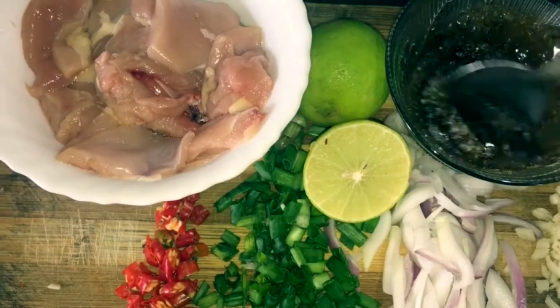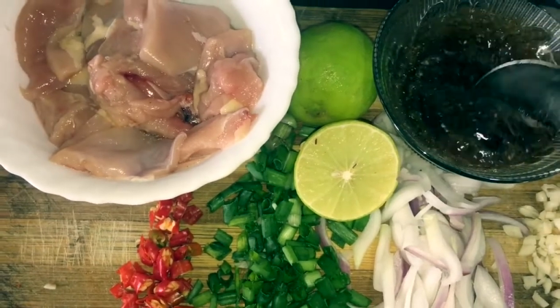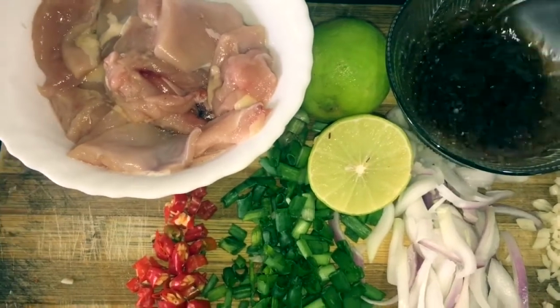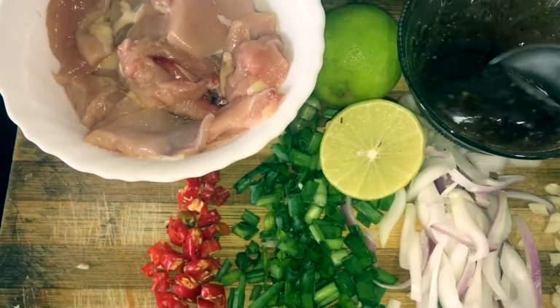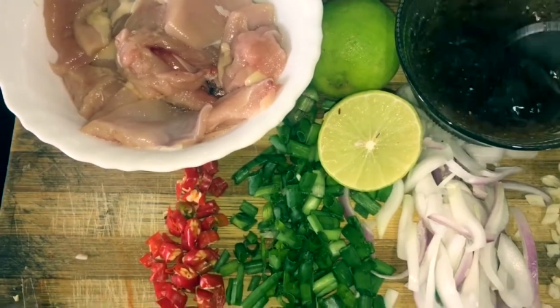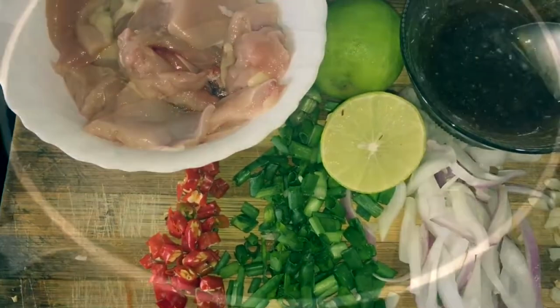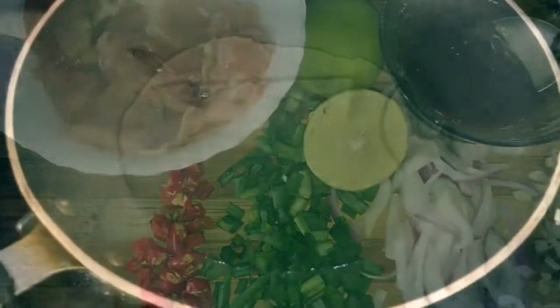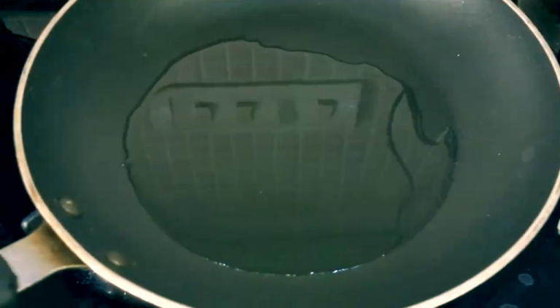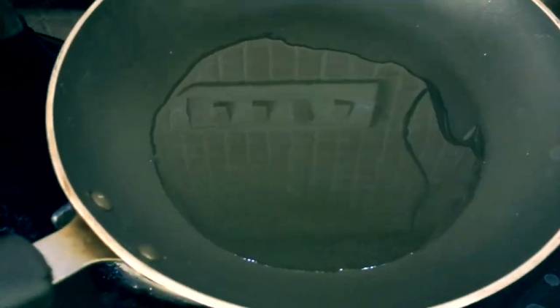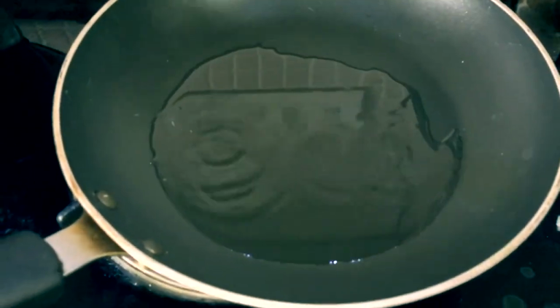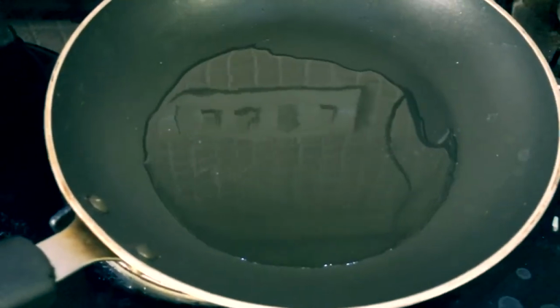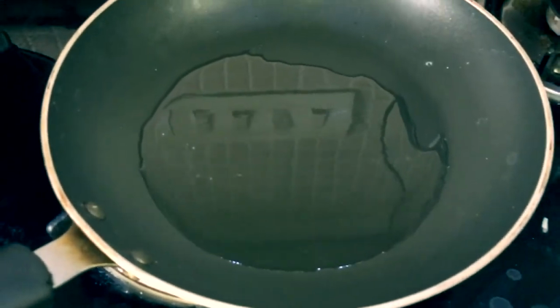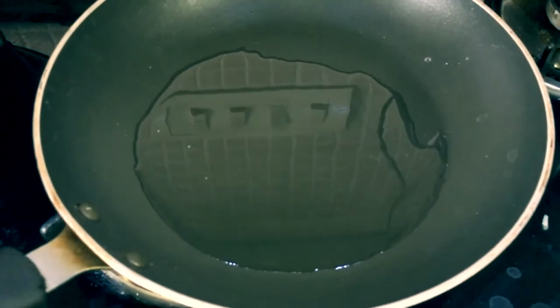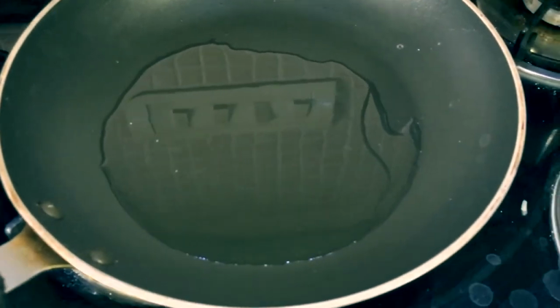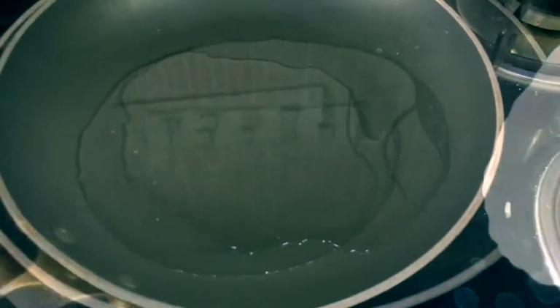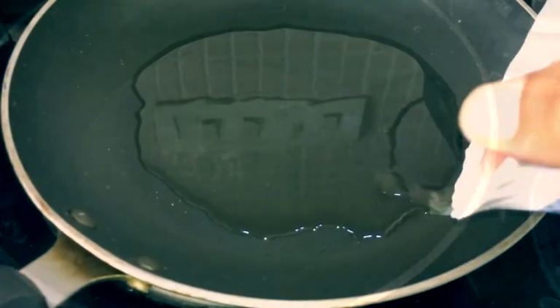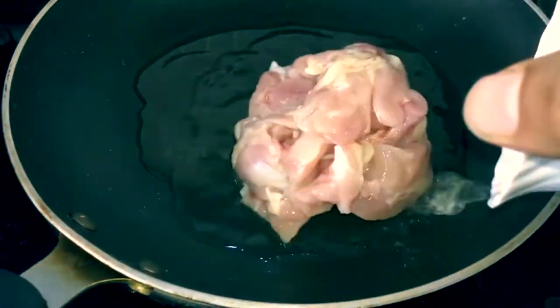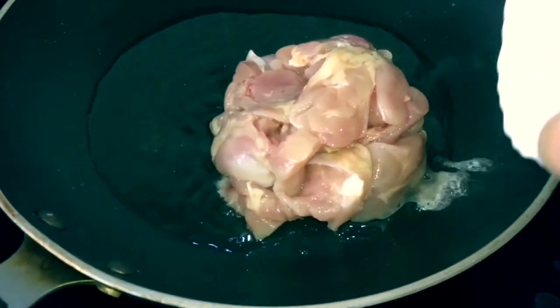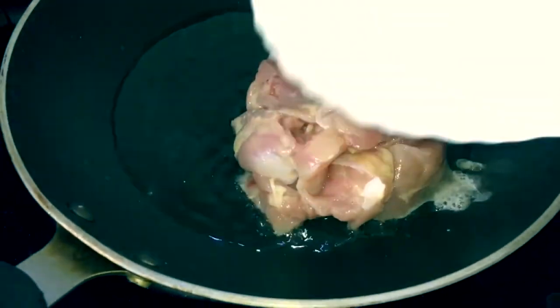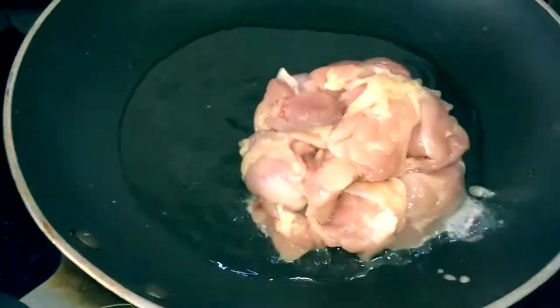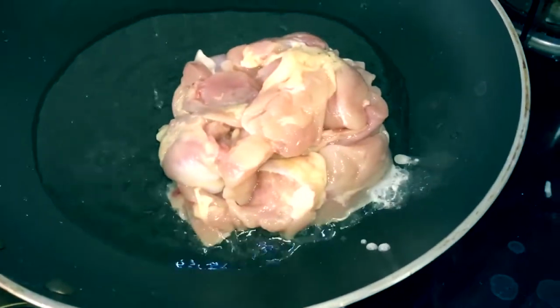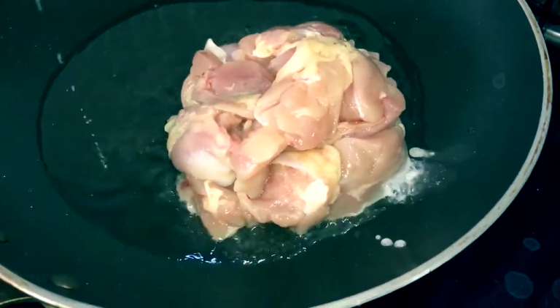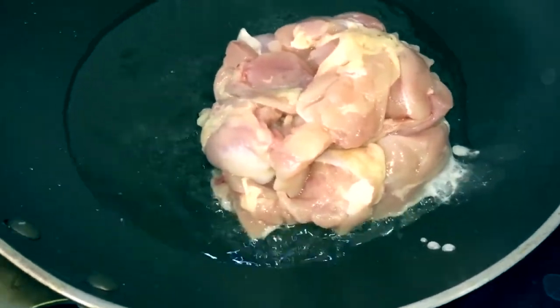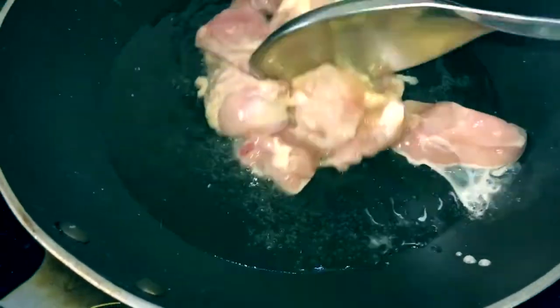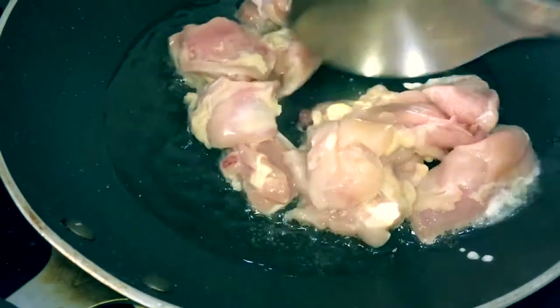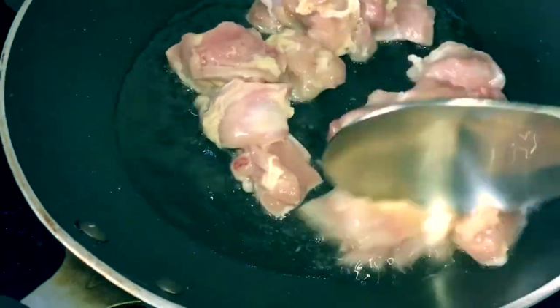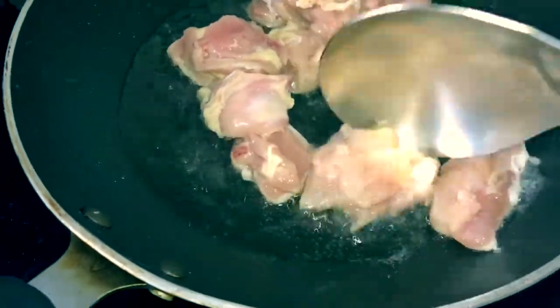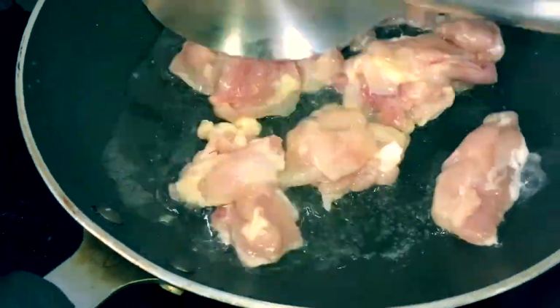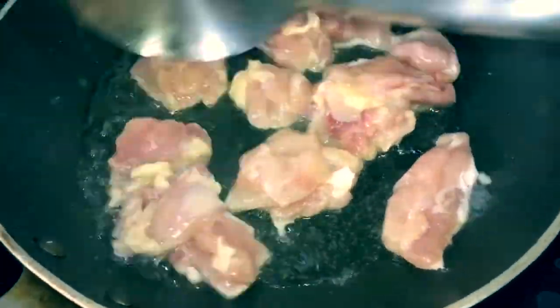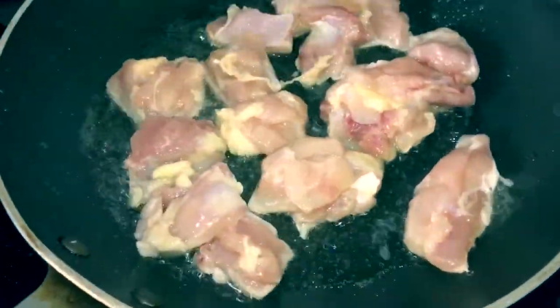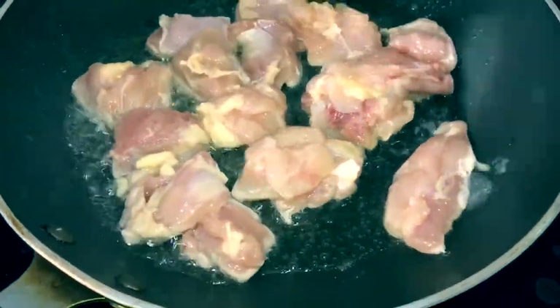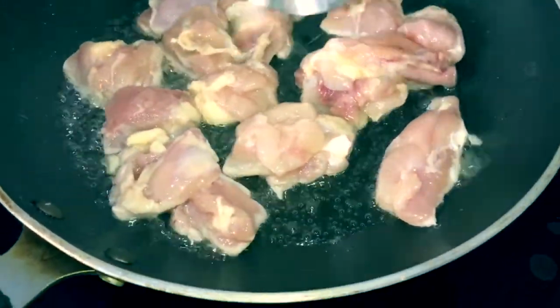Let's start — first of all add oil to the pan, then add our chicken. Just separate the pieces and fry them evenly from one side.